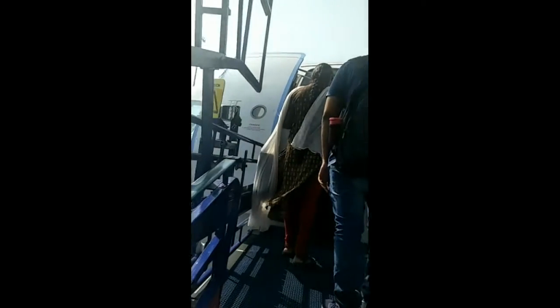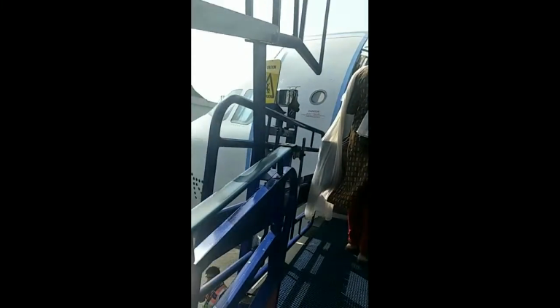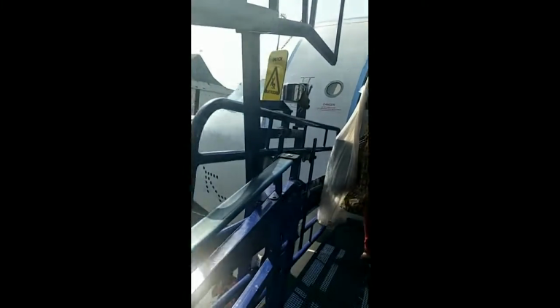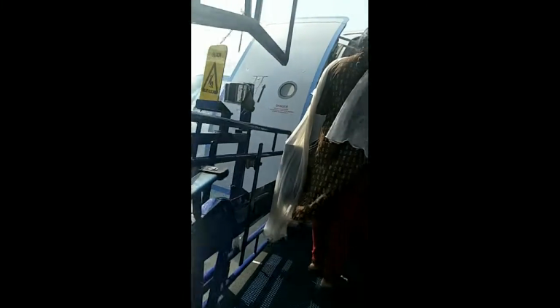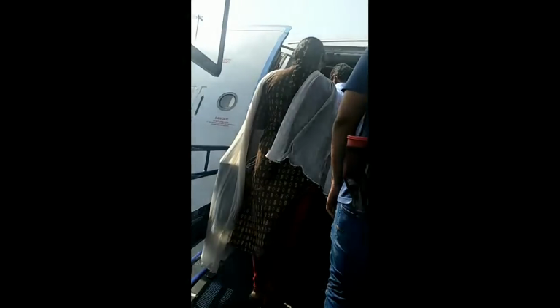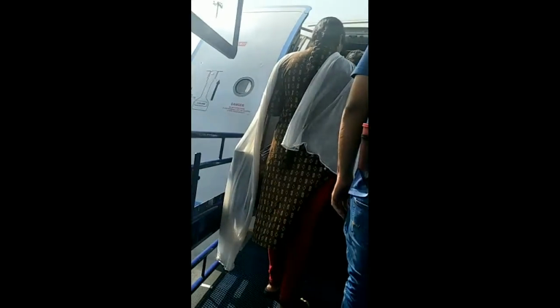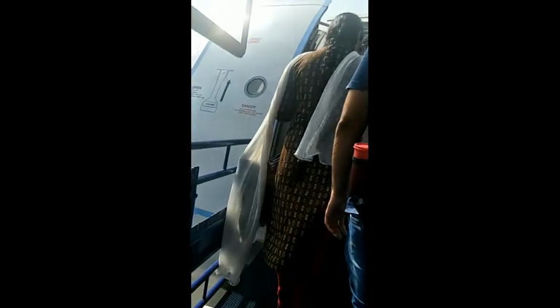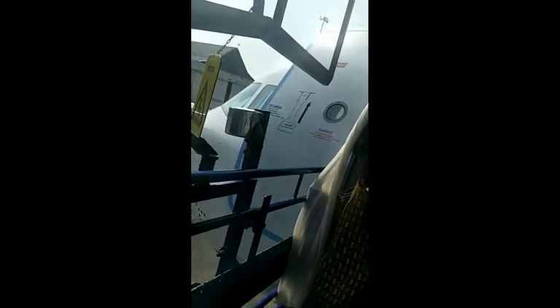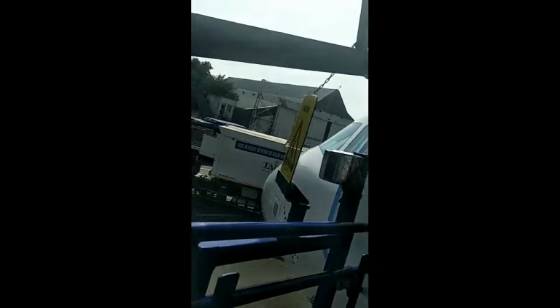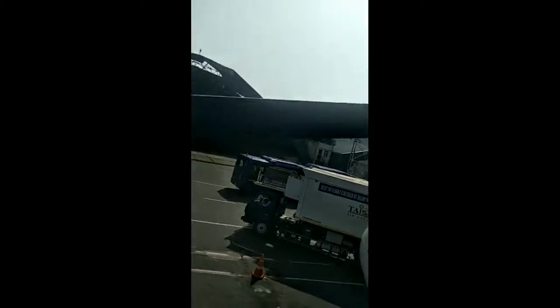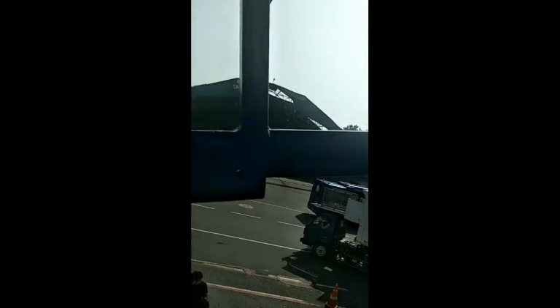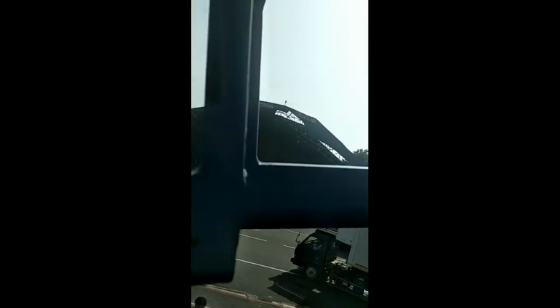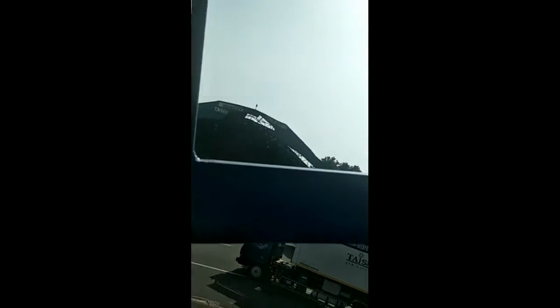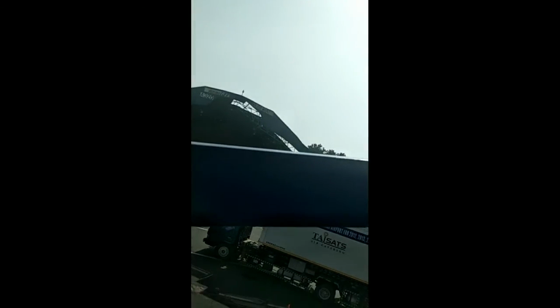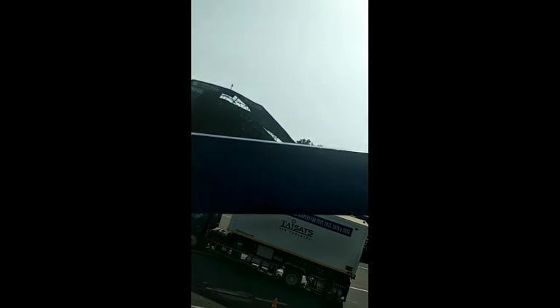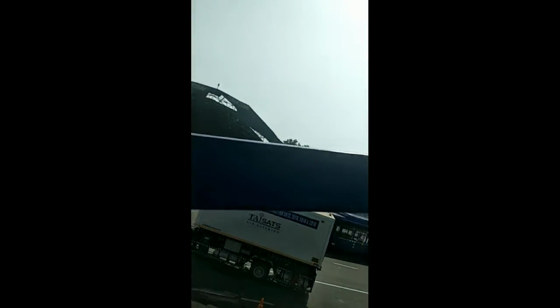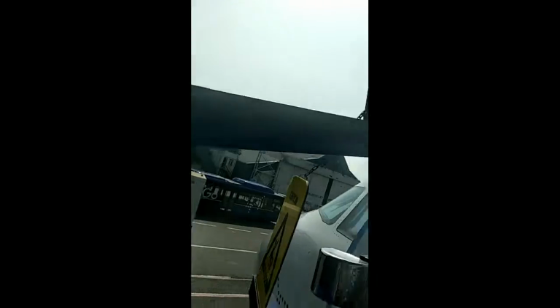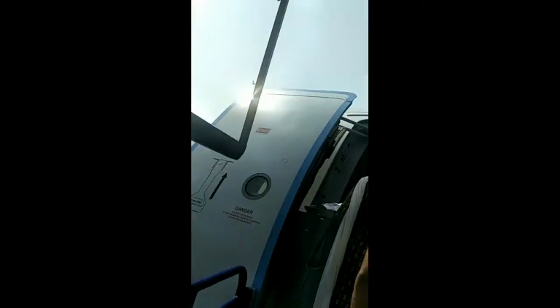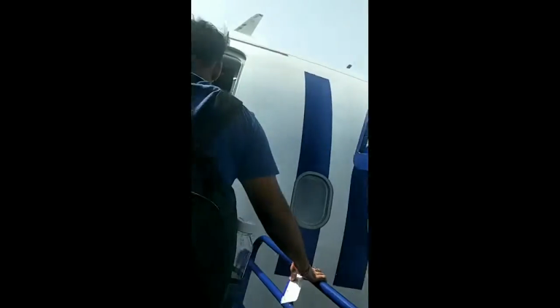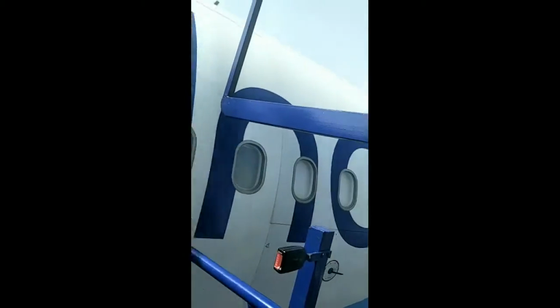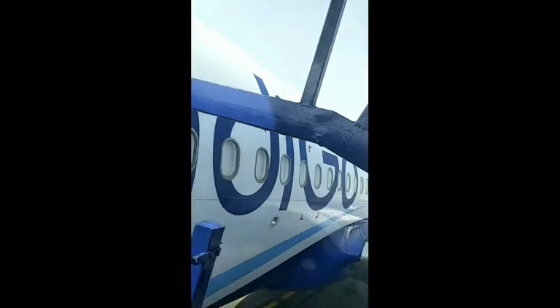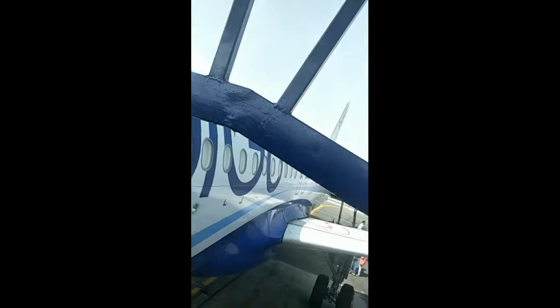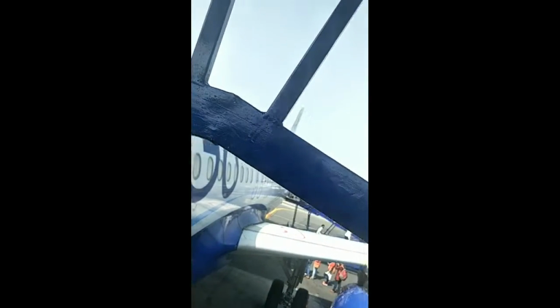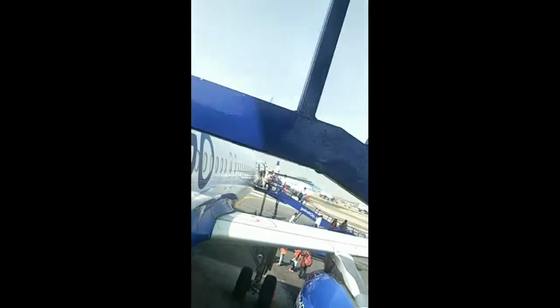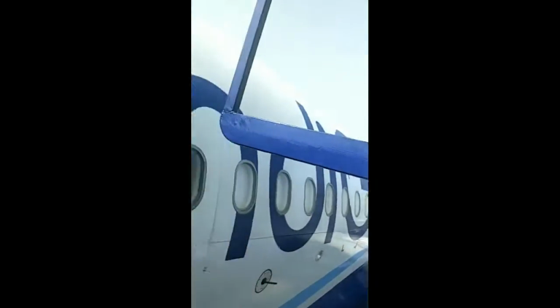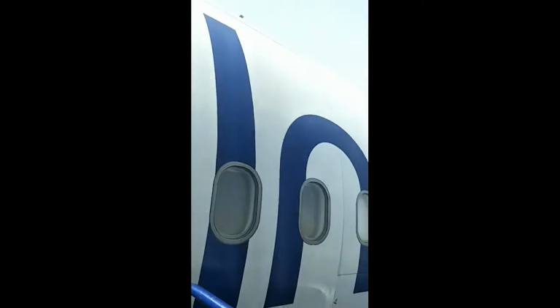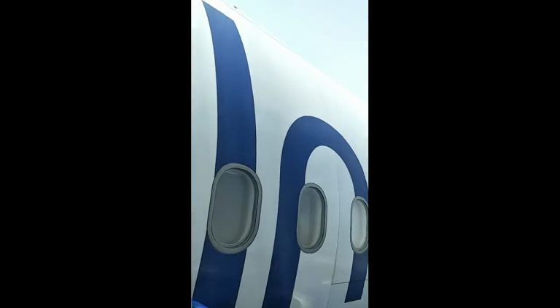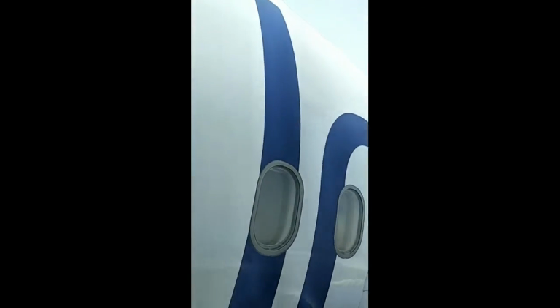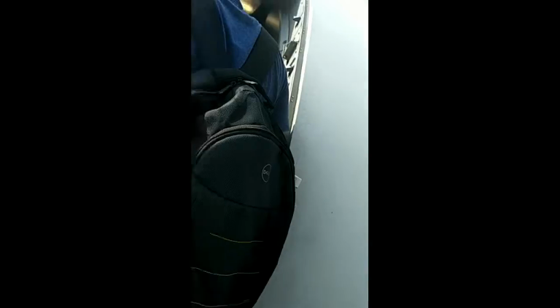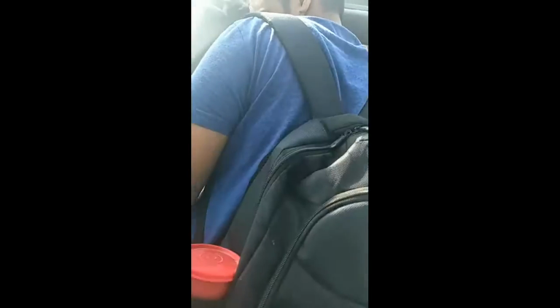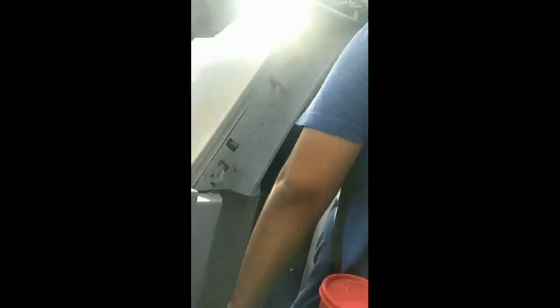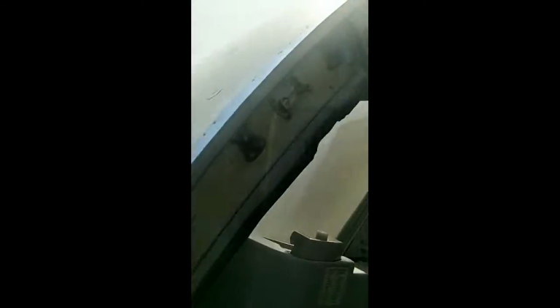Now you can see that we are getting into the aircraft. There is an aircraft, people are standing, and slowly we are moving inside.